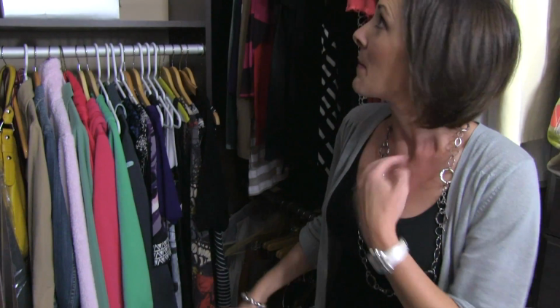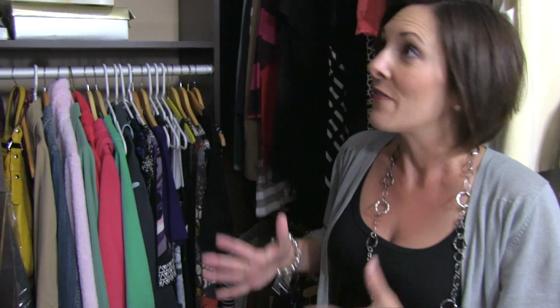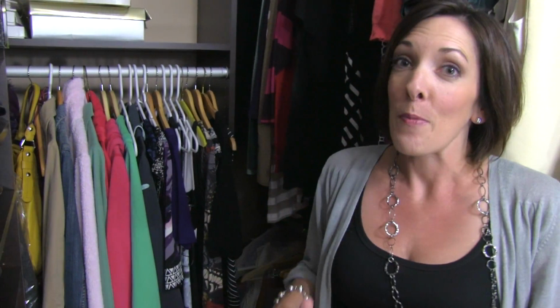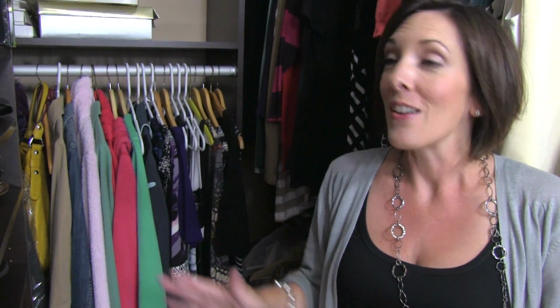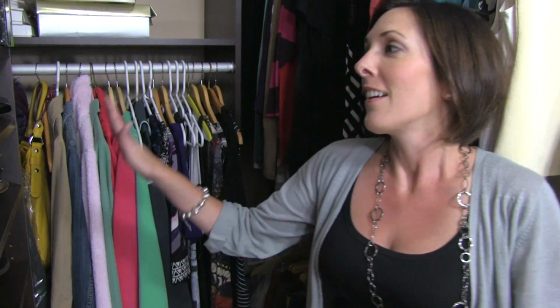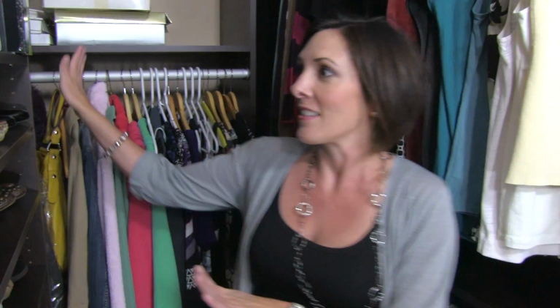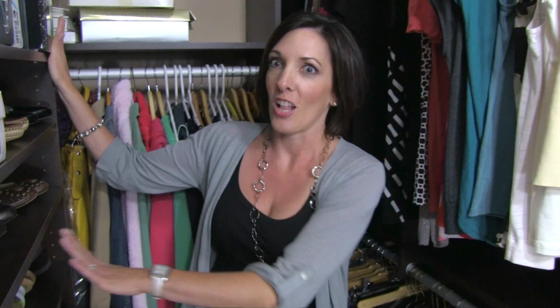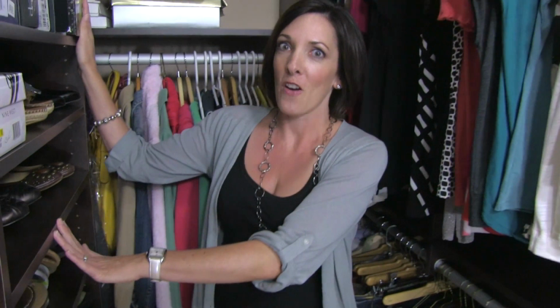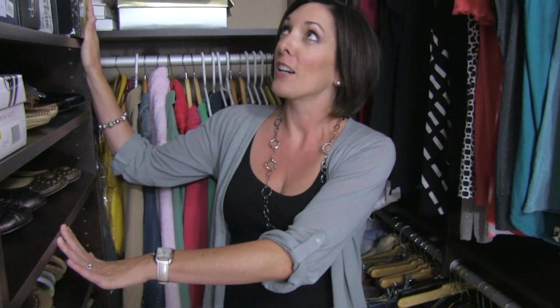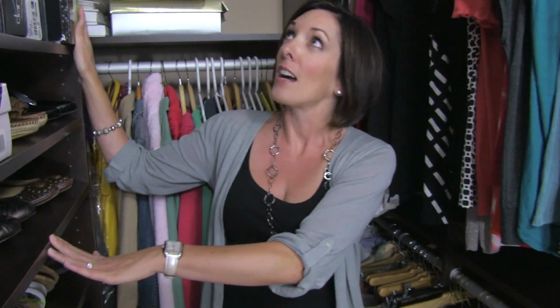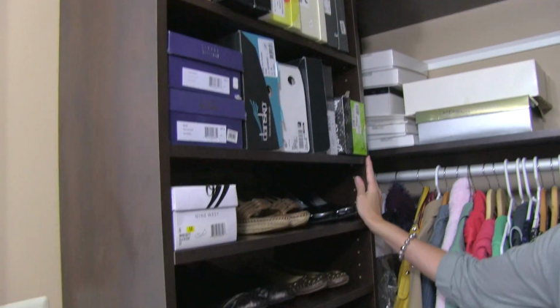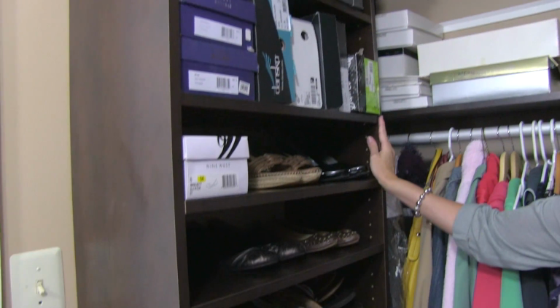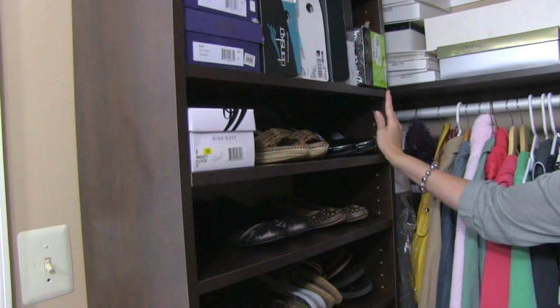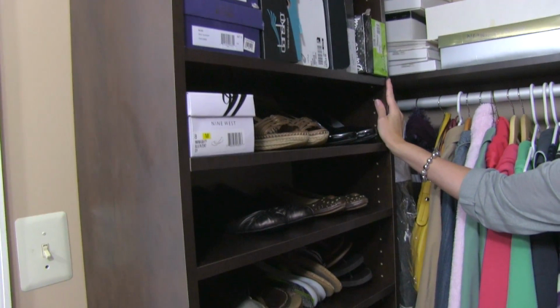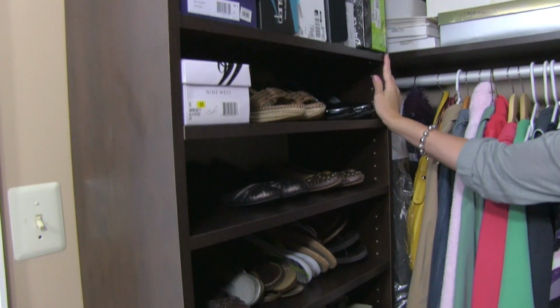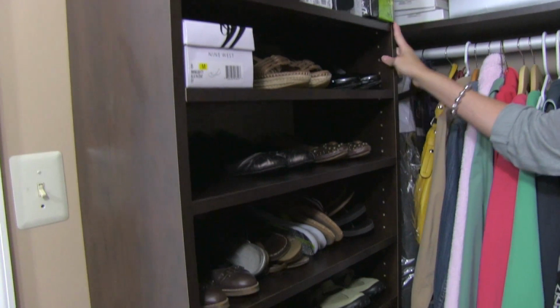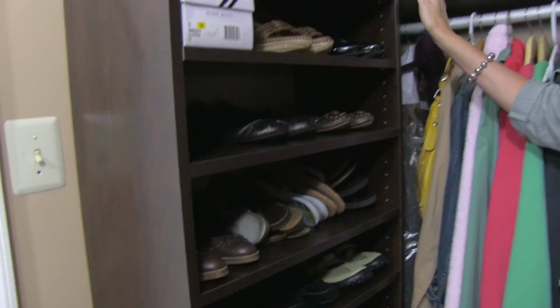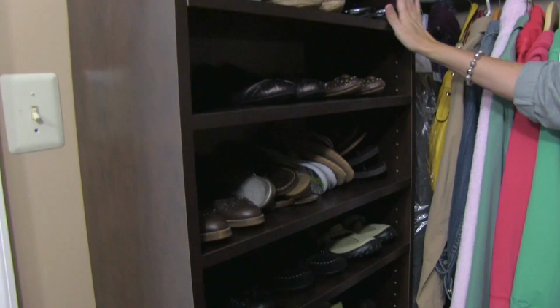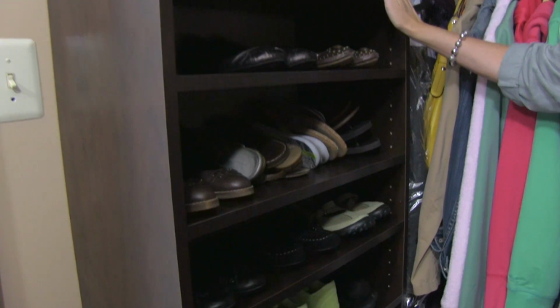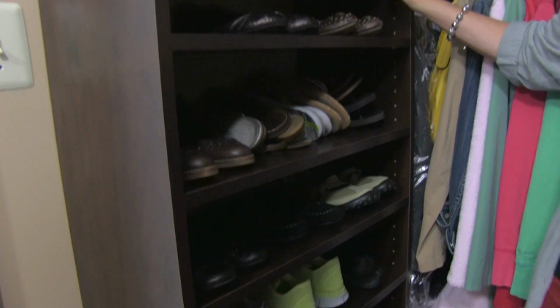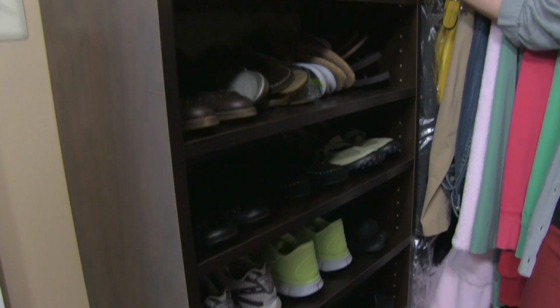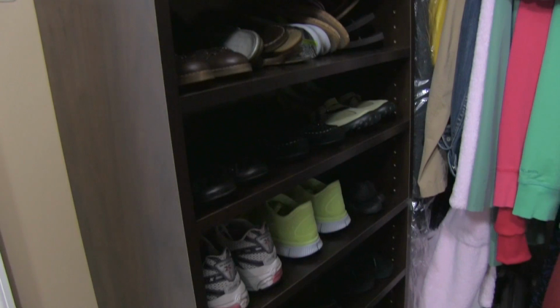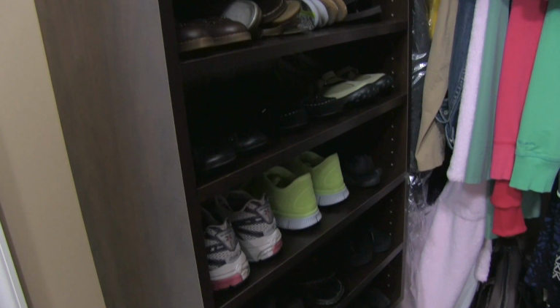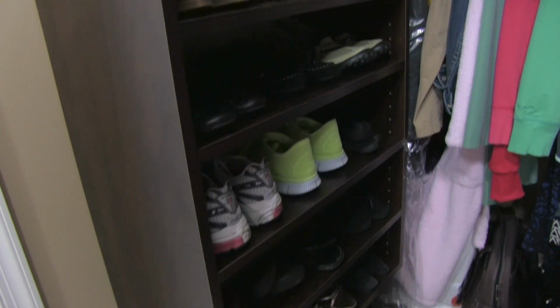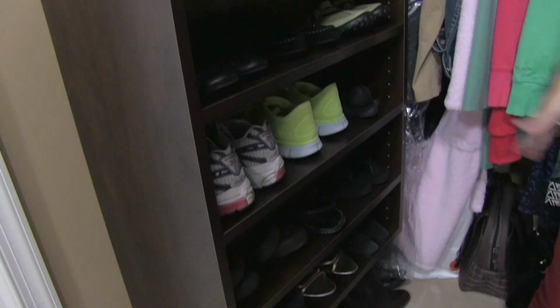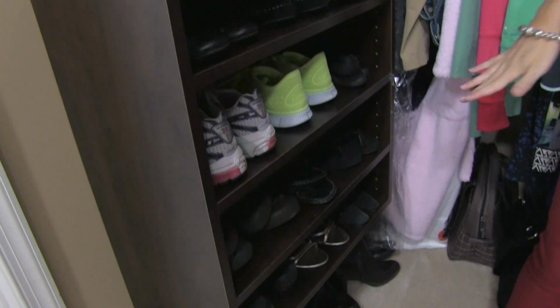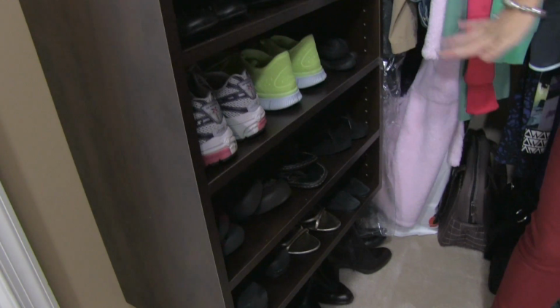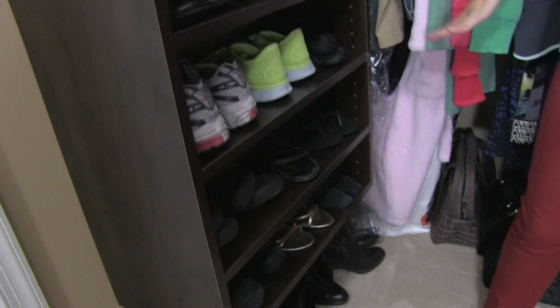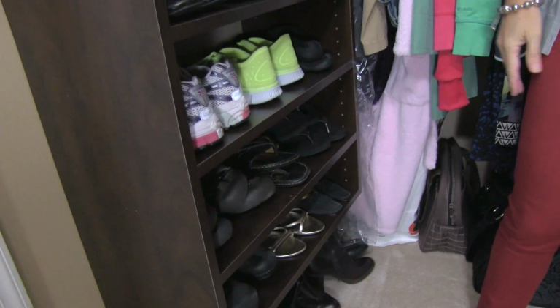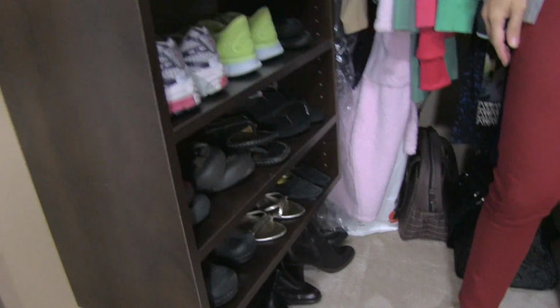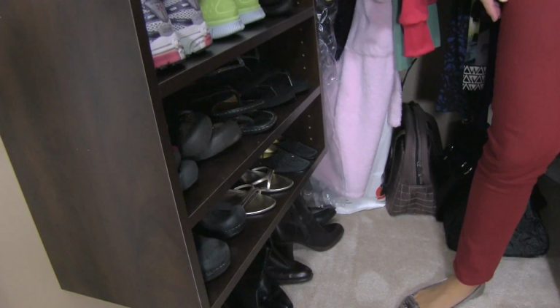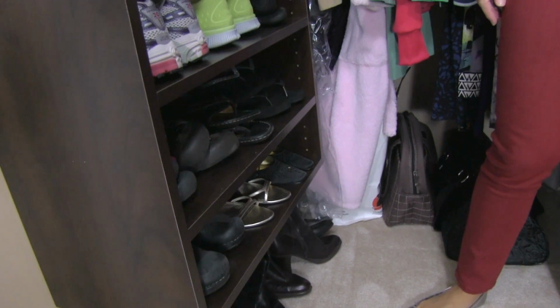But my favorite part is the shelving over here. I'm a little bit of a shoe hog and now I have a space for all of my shoes. Some of them I keep in boxes, the rest I just lined up on shelves.